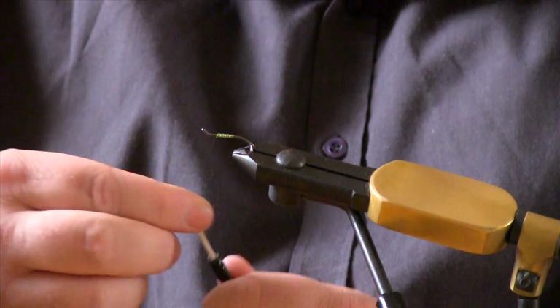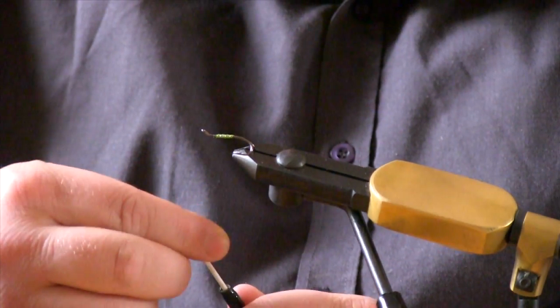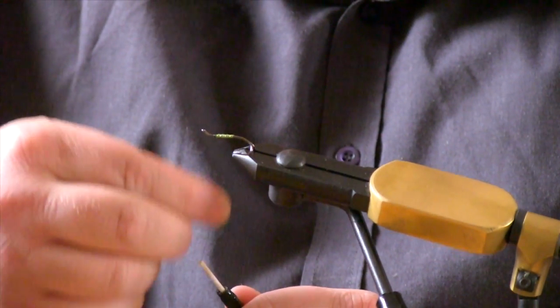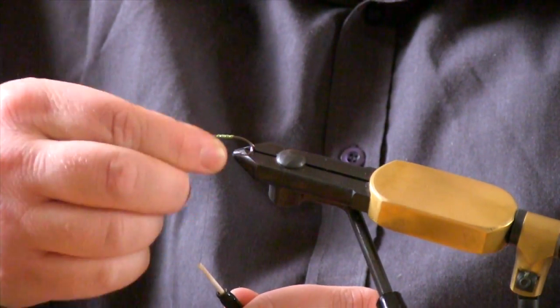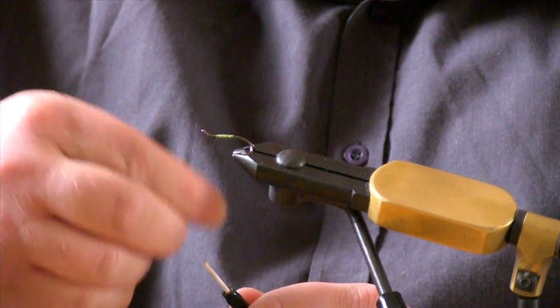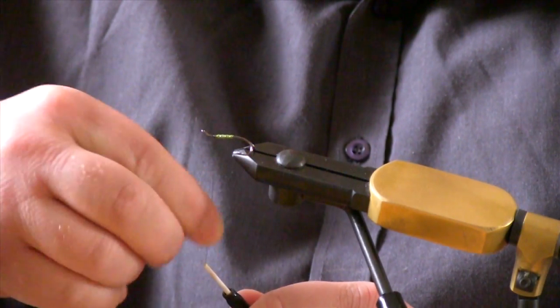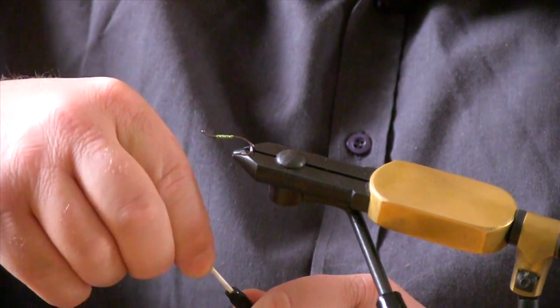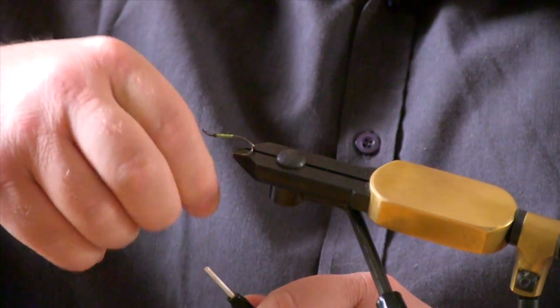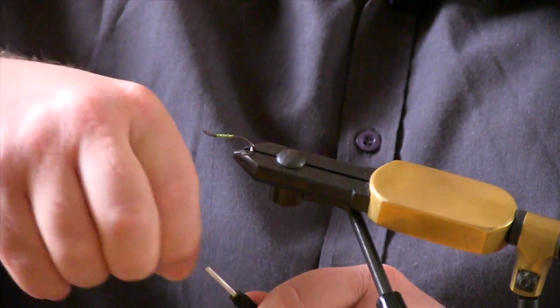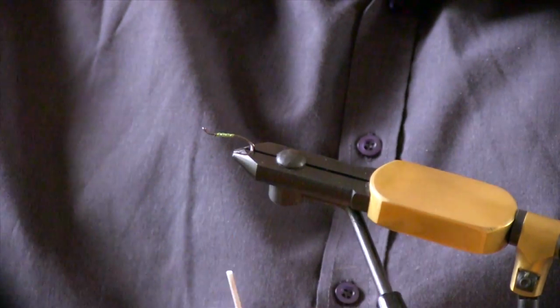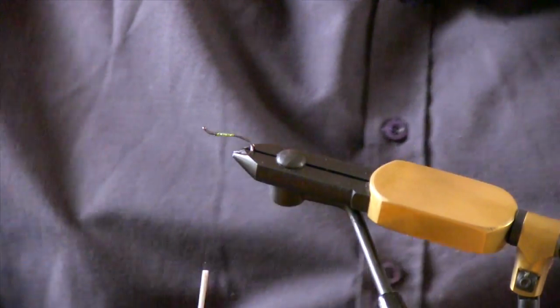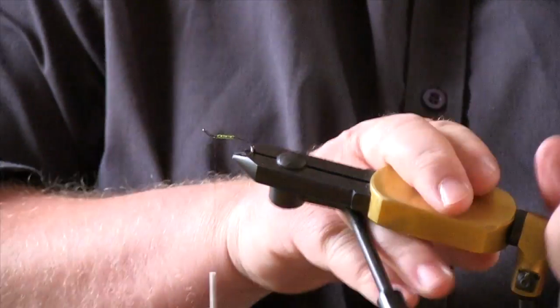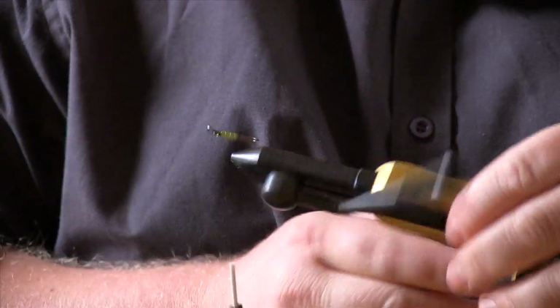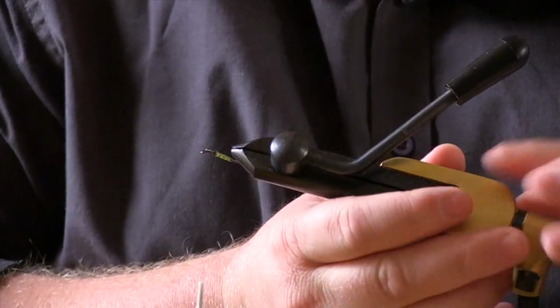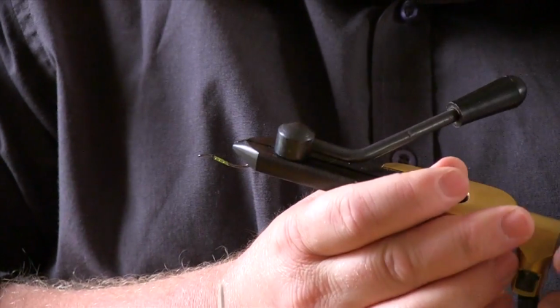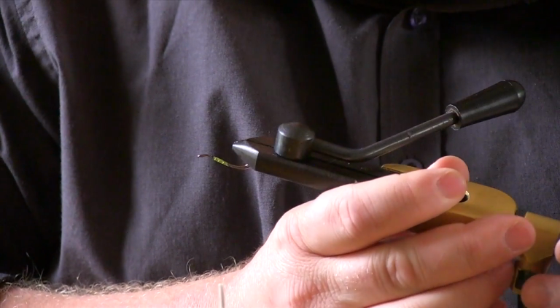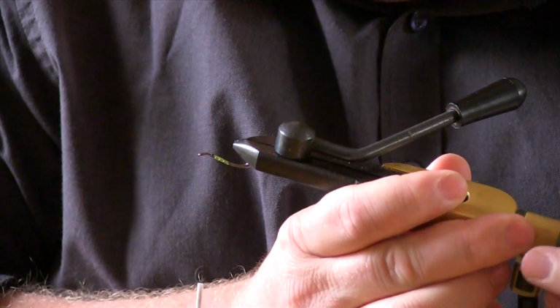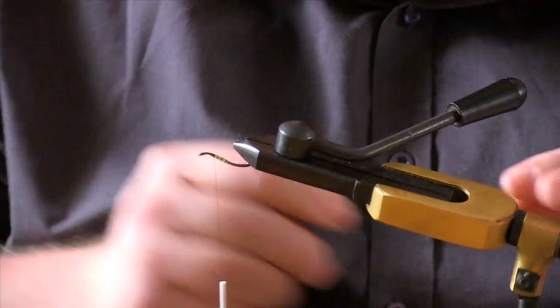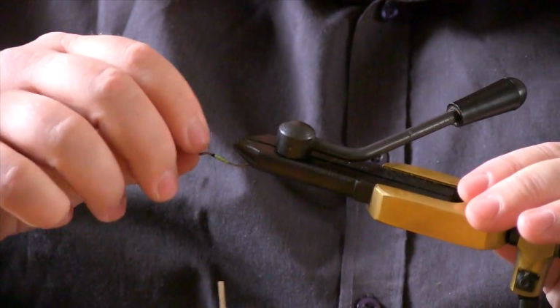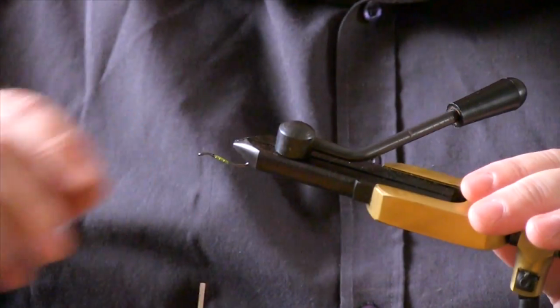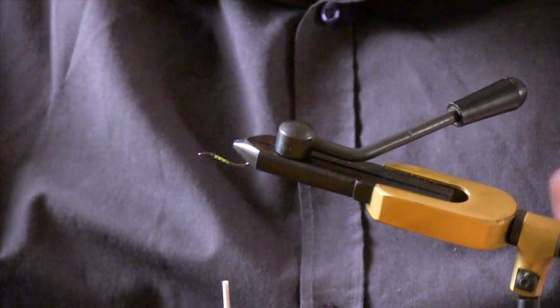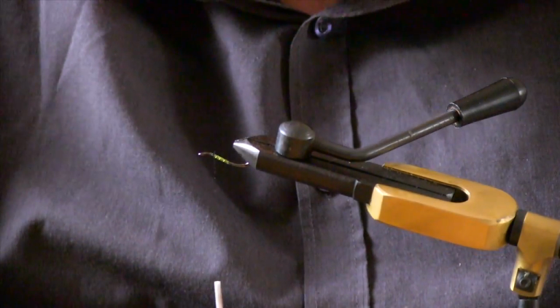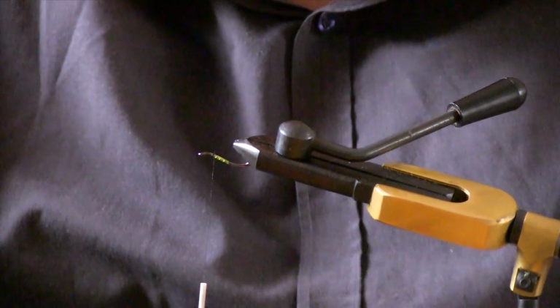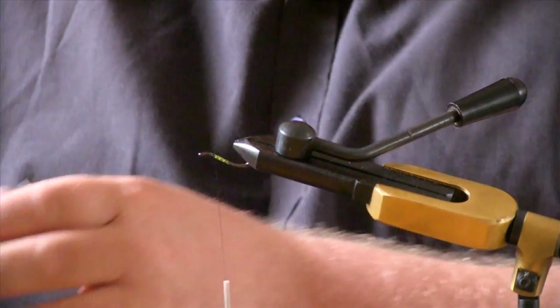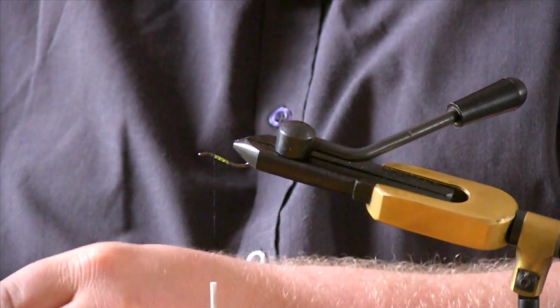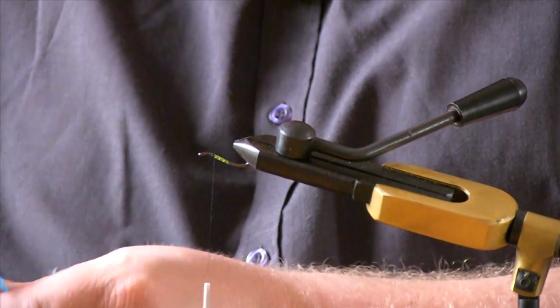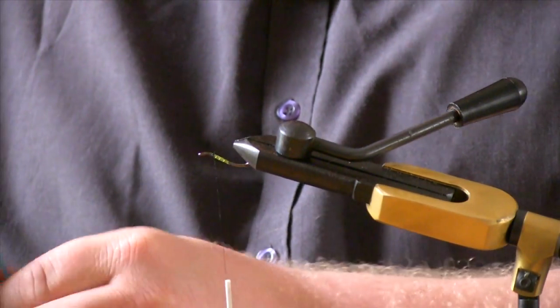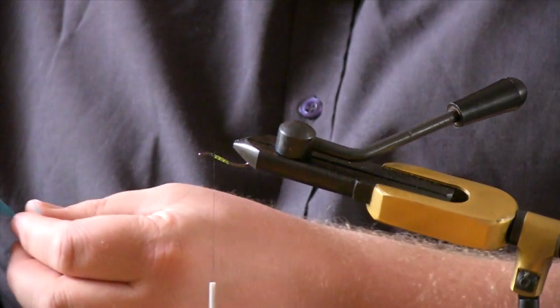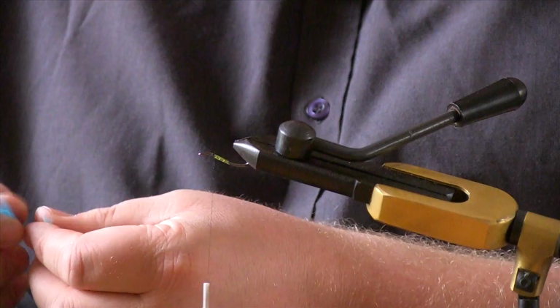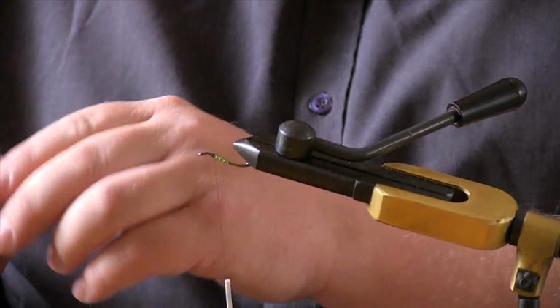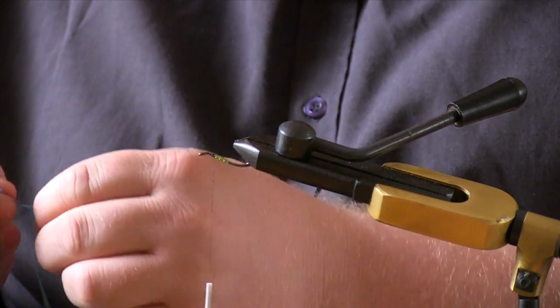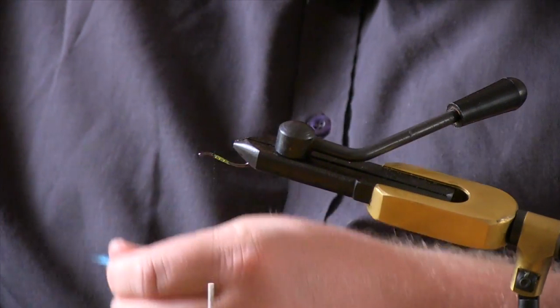Just add a little bit of wax. Now we're going to add a blue throat. You can add a blue hackle if you choose, but I like a blue throat just so it keeps the body on show.